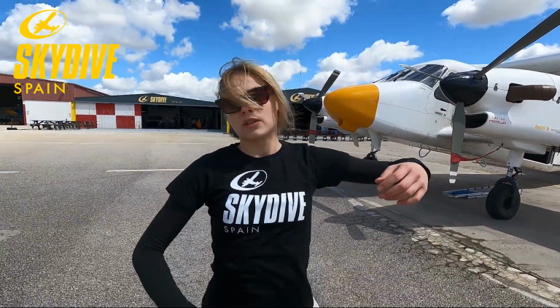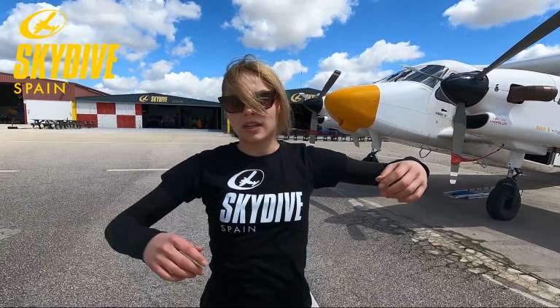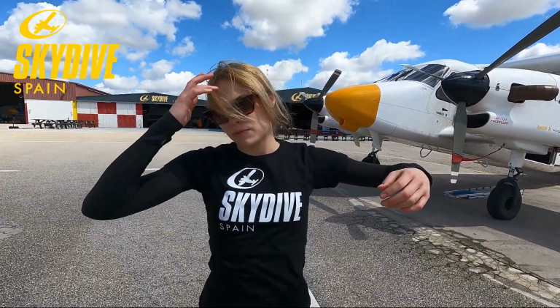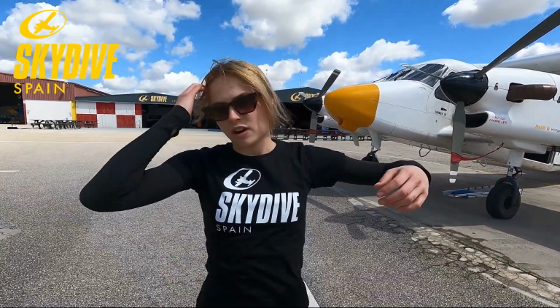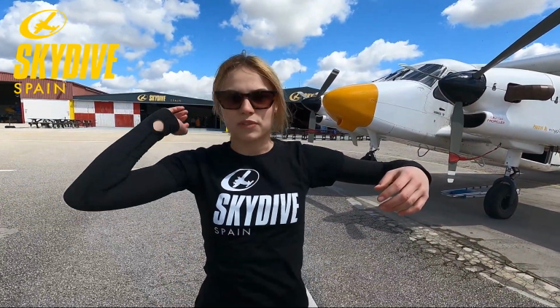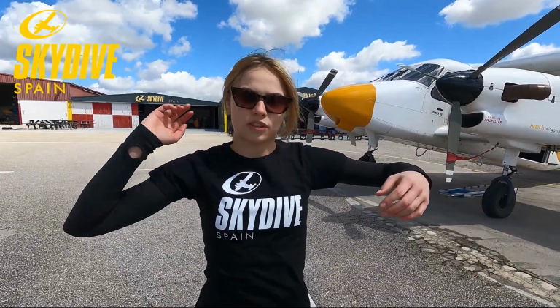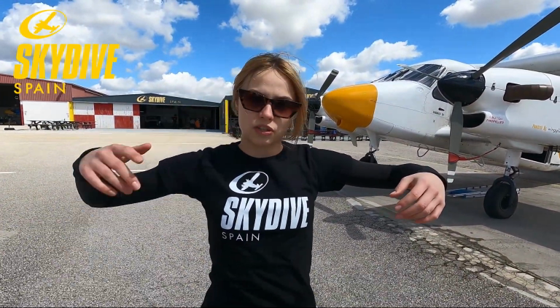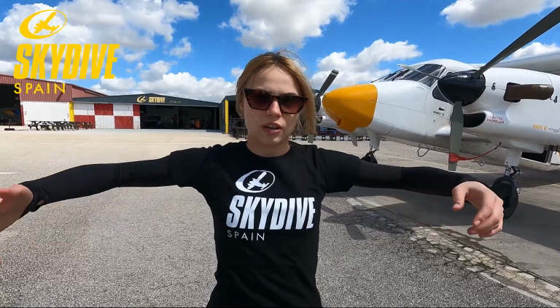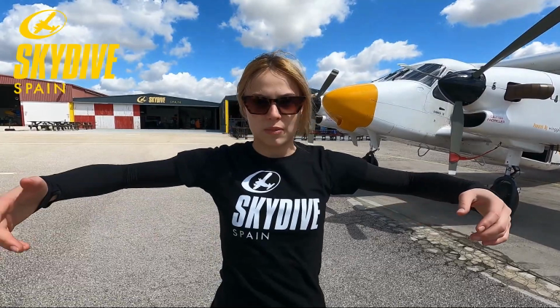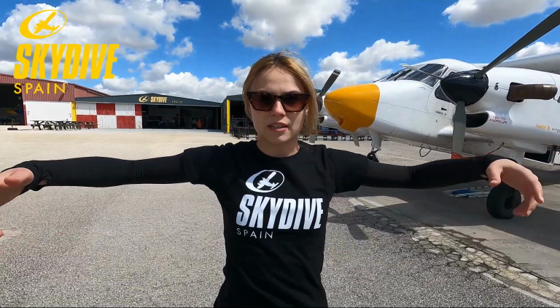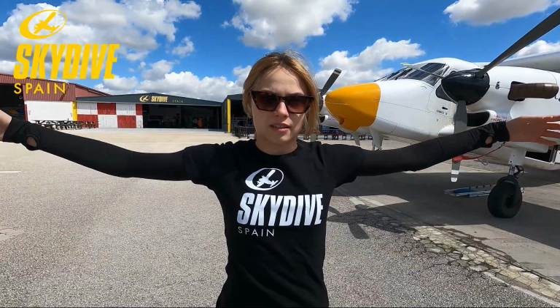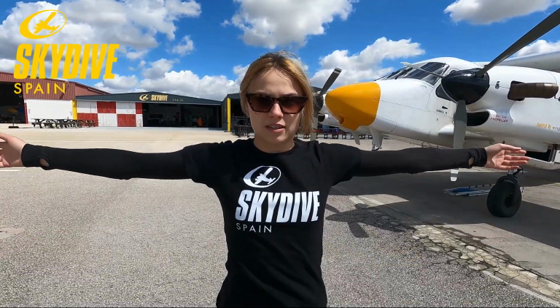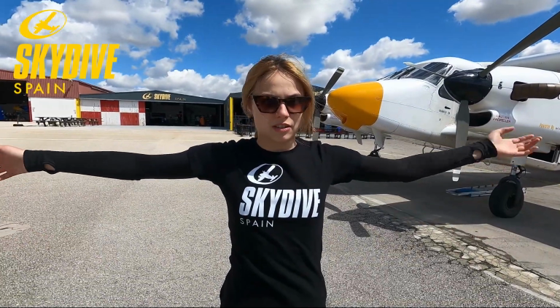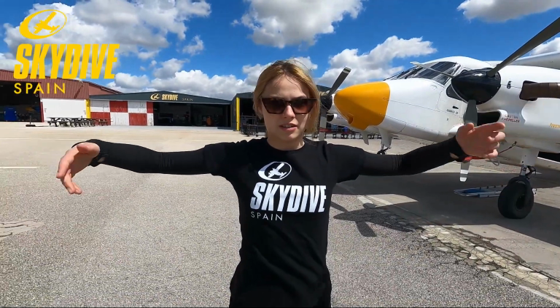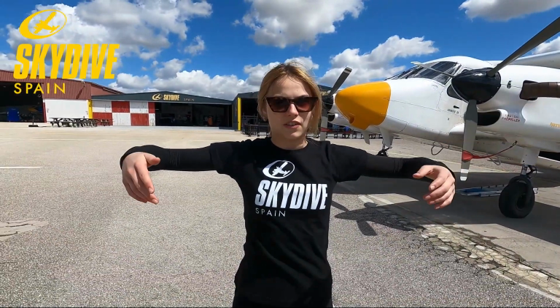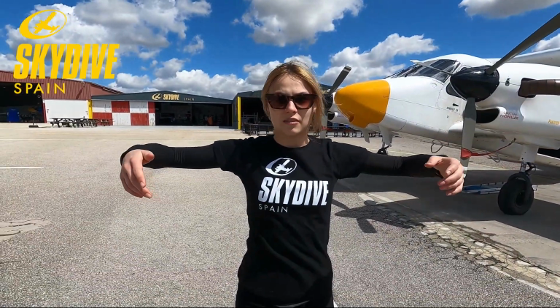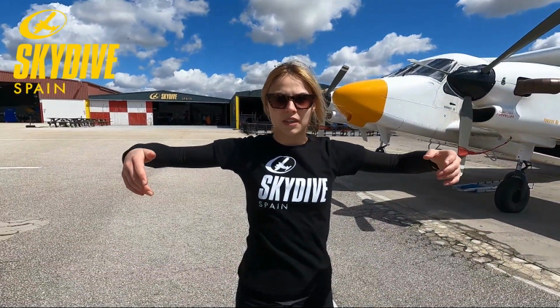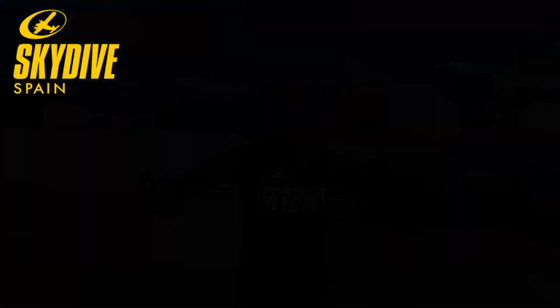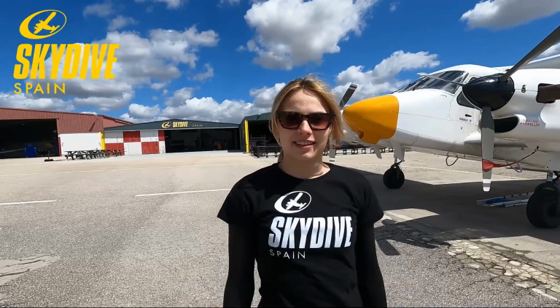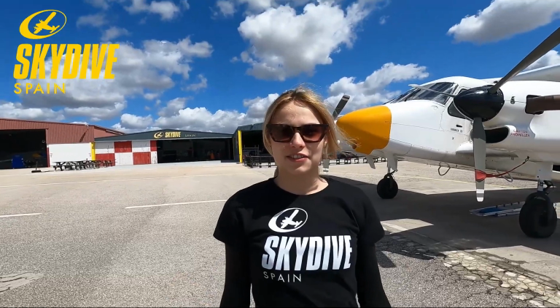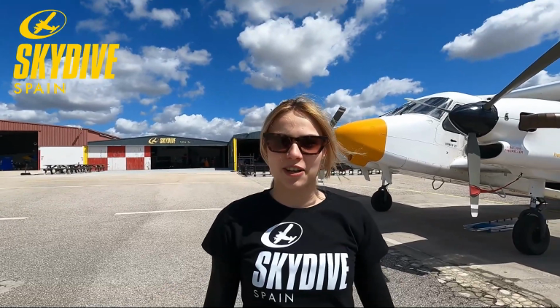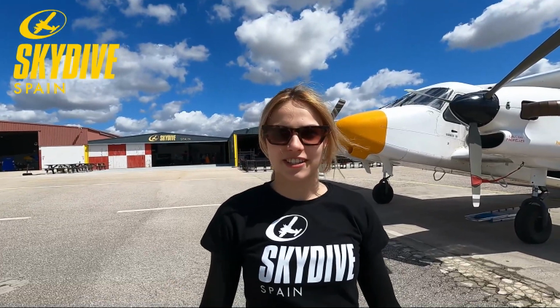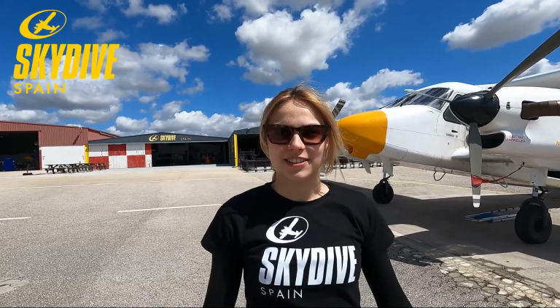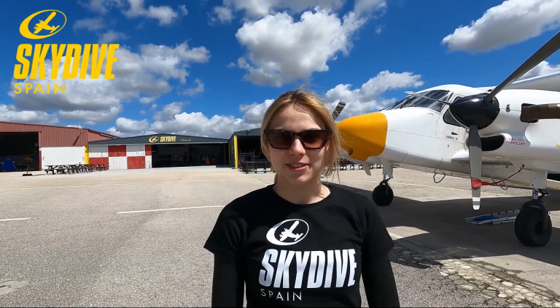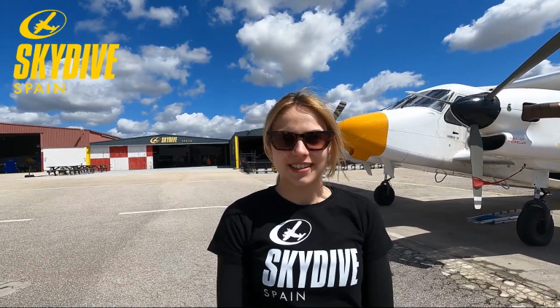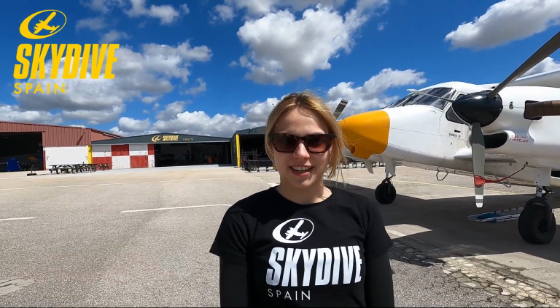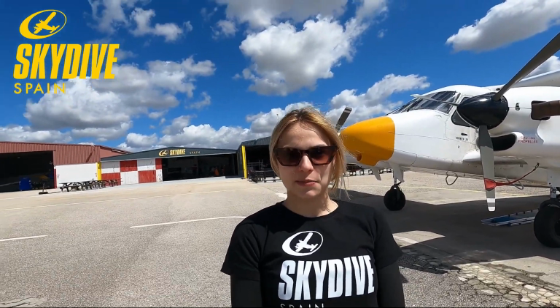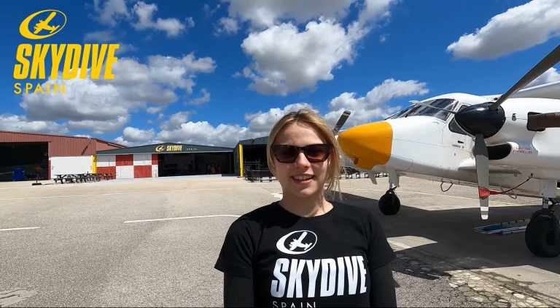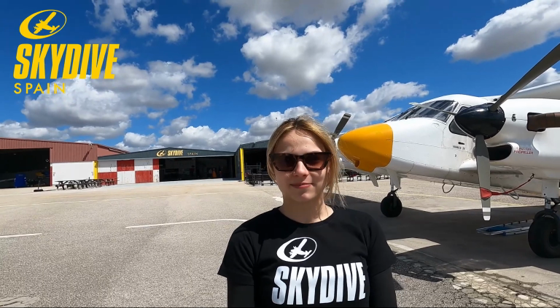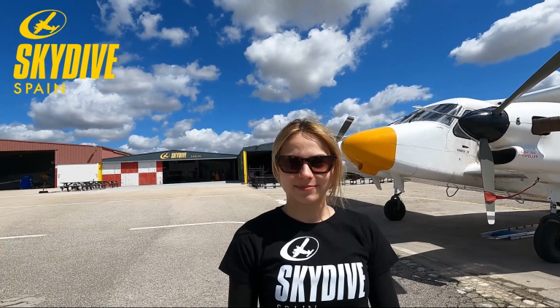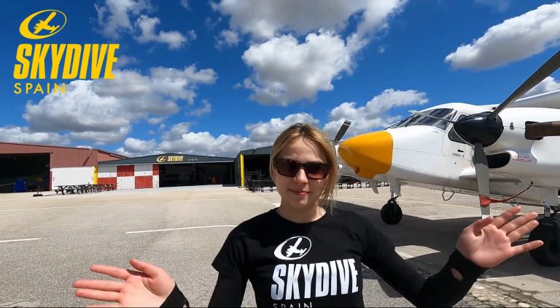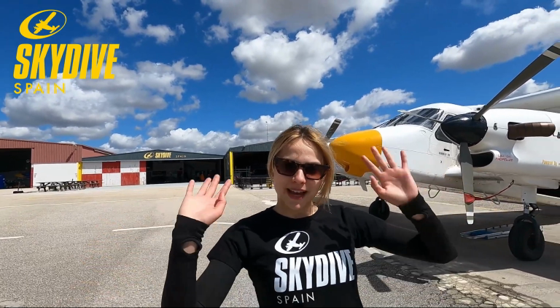You can keep your arms either straight or bent — both are fine. Thanks for watching and see you soon at Skydive Spain. Bye!